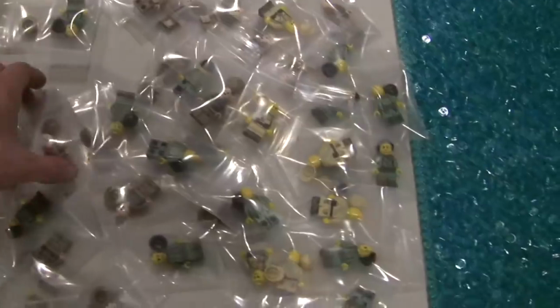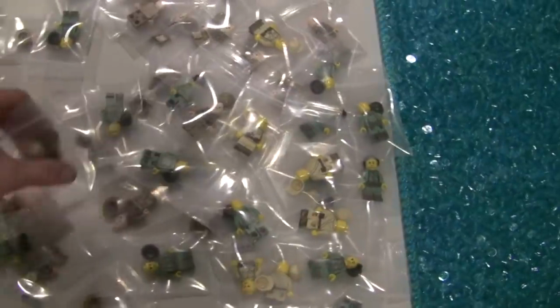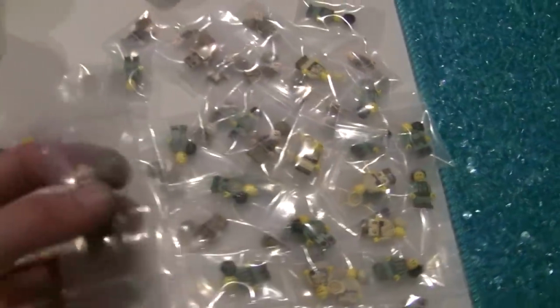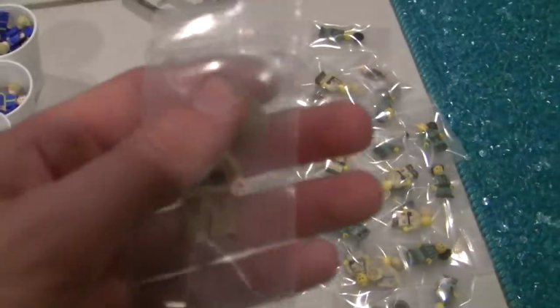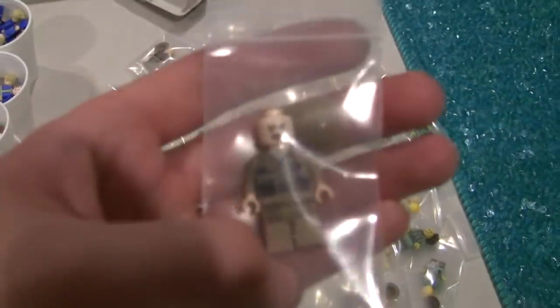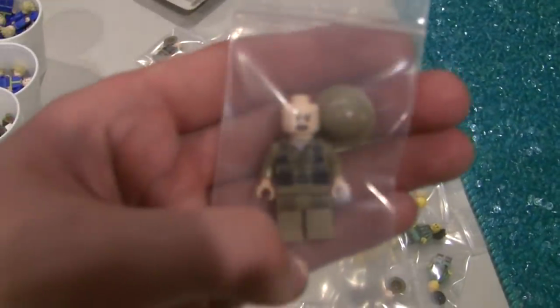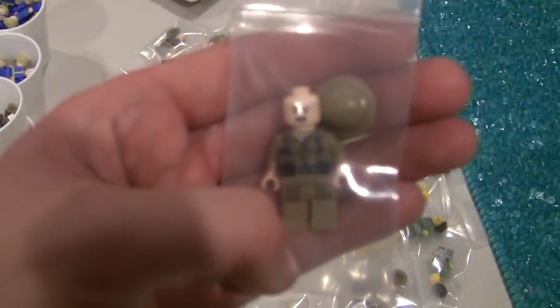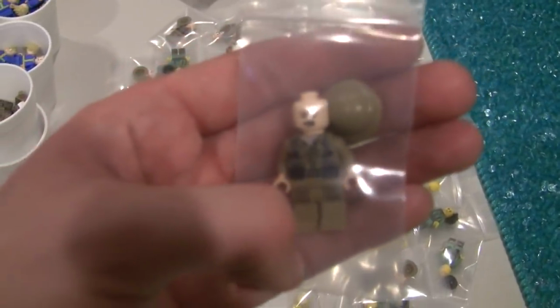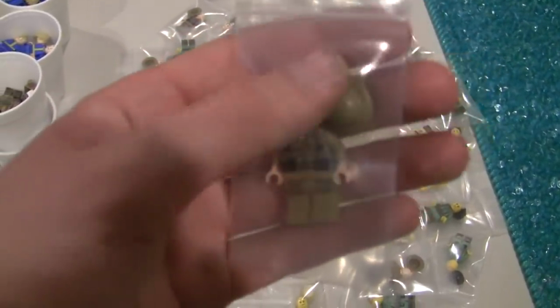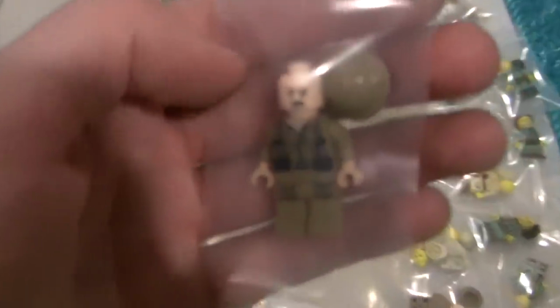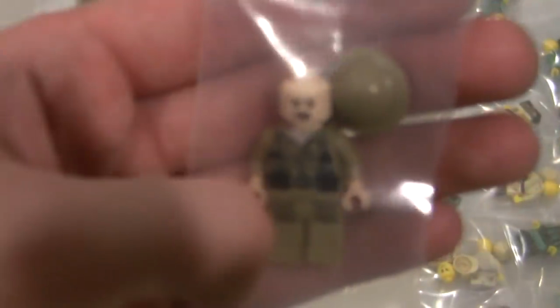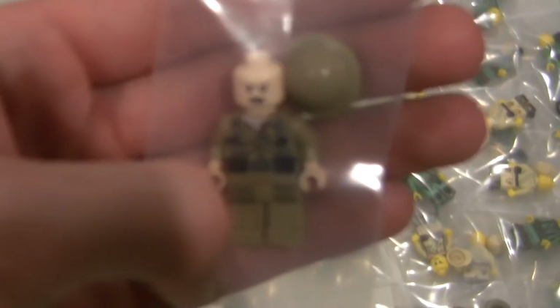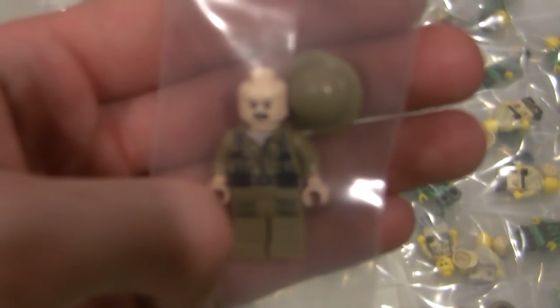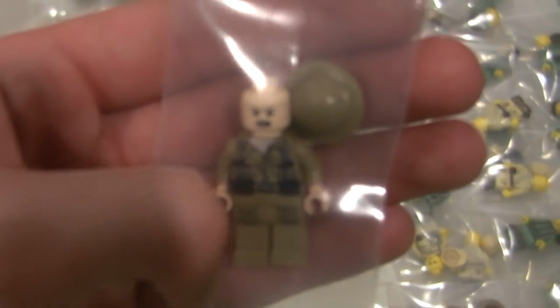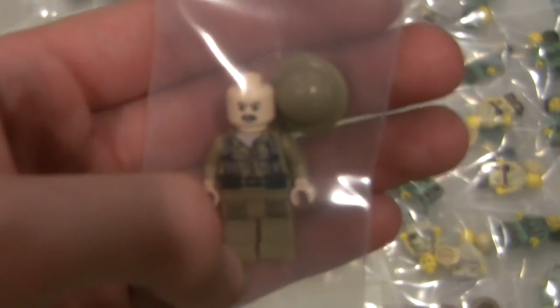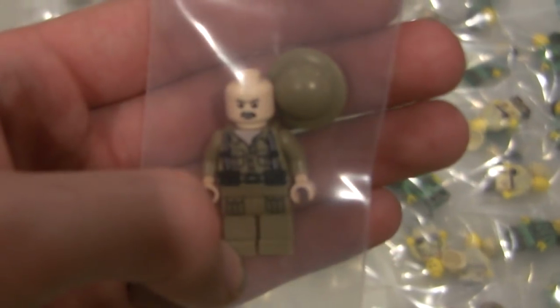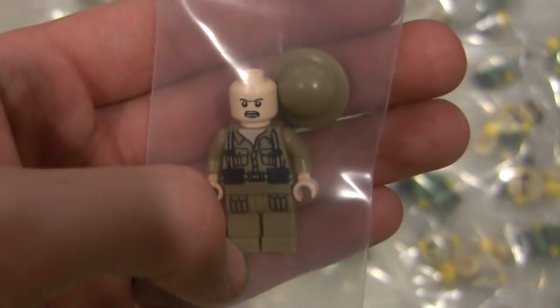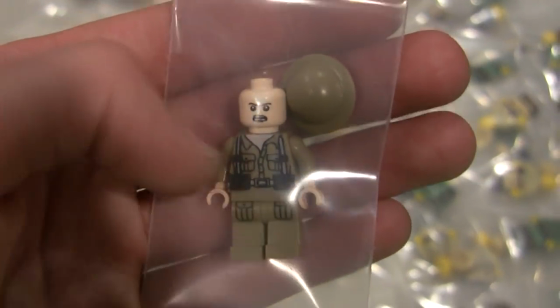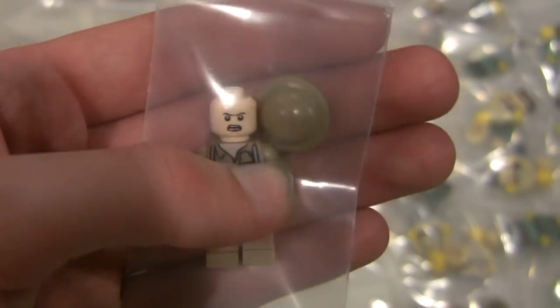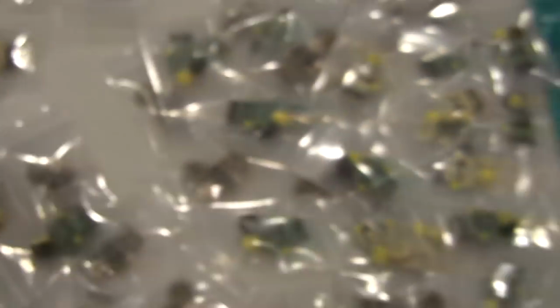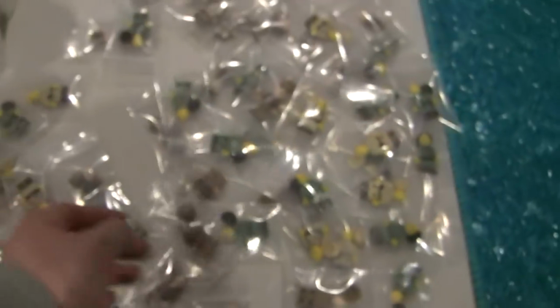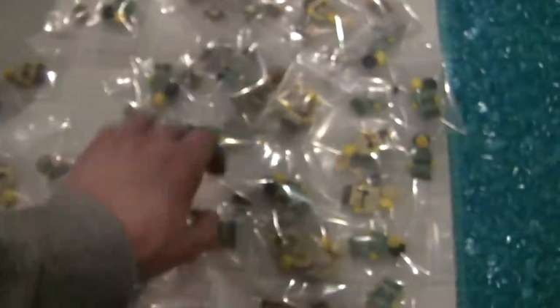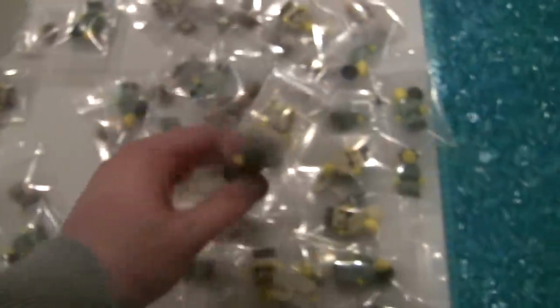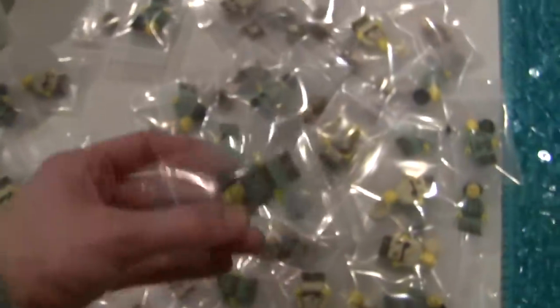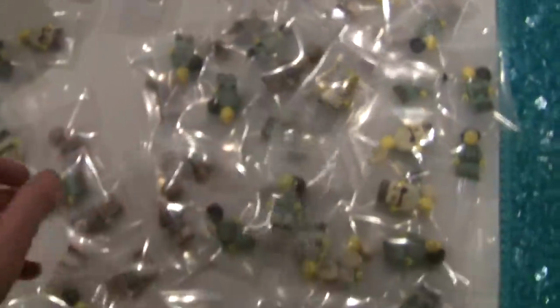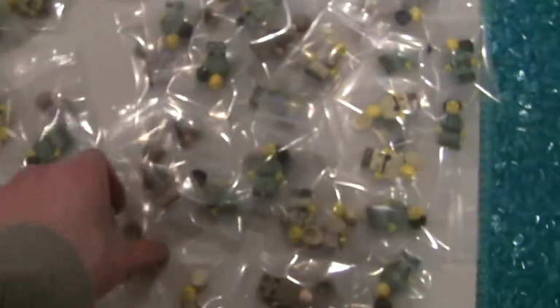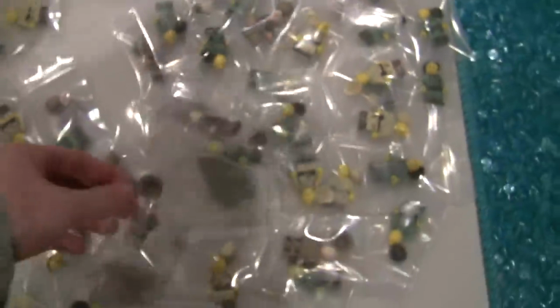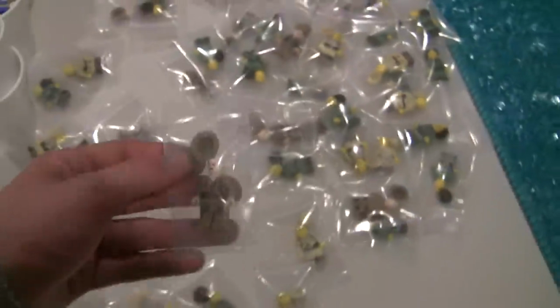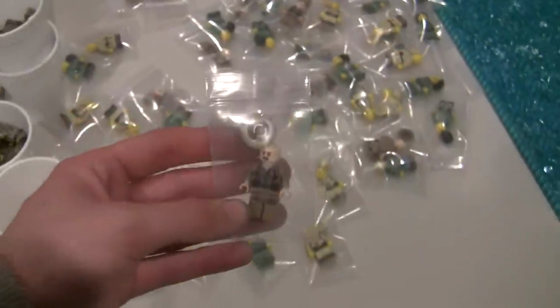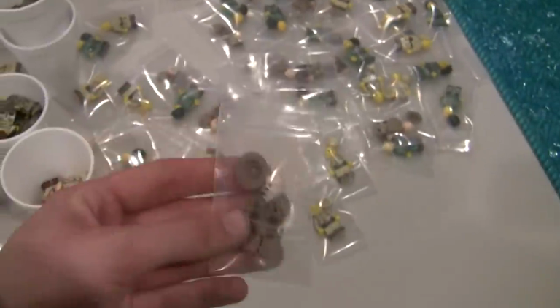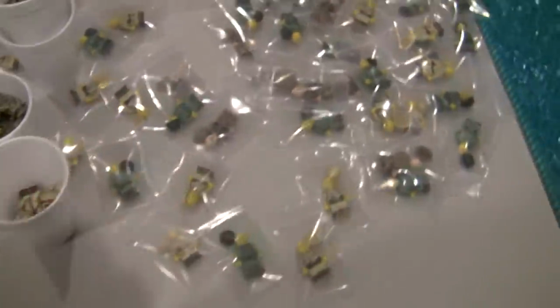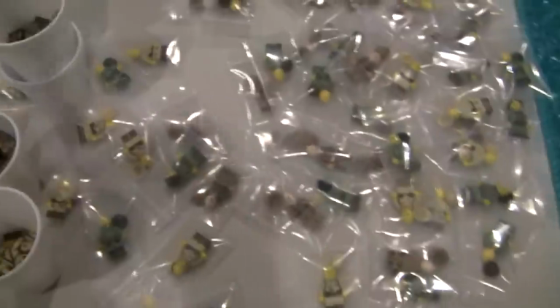And then the World War II British soldiers — this is kind of the army builder version, the cheaper version. This is back in stock. I made I believe 10 of everything here, and then I made 20, maybe 25 of these.